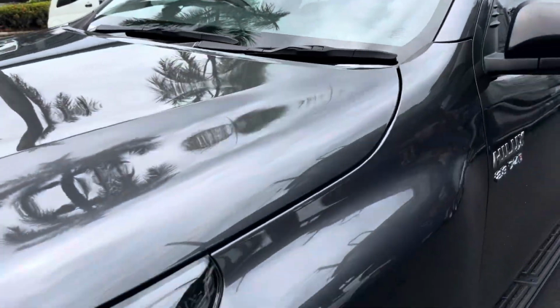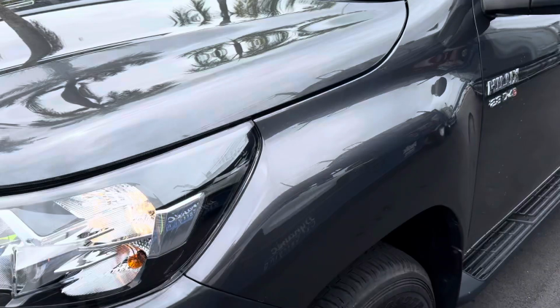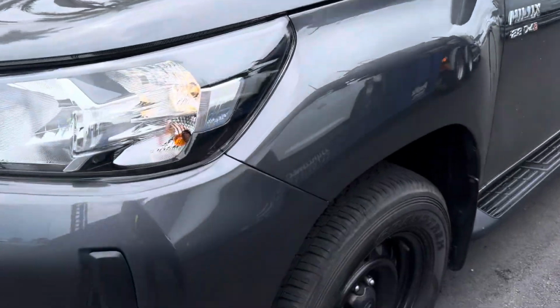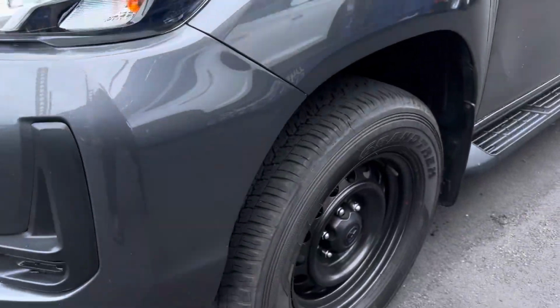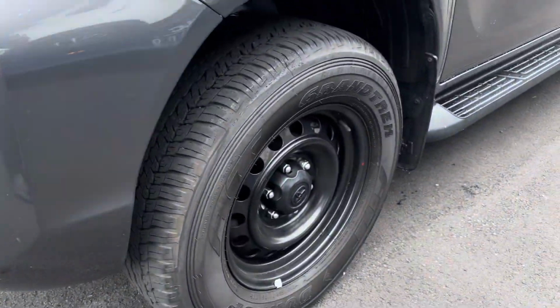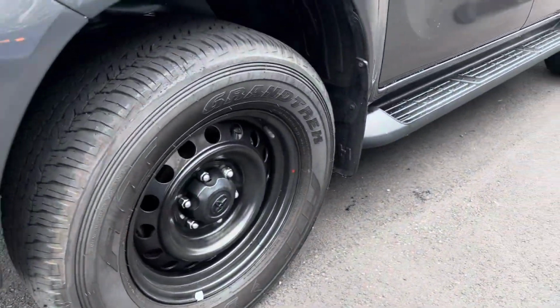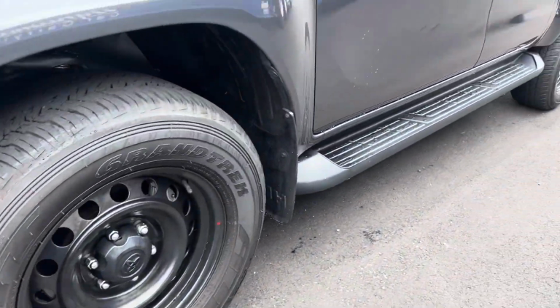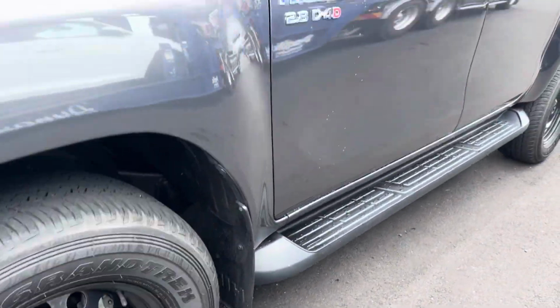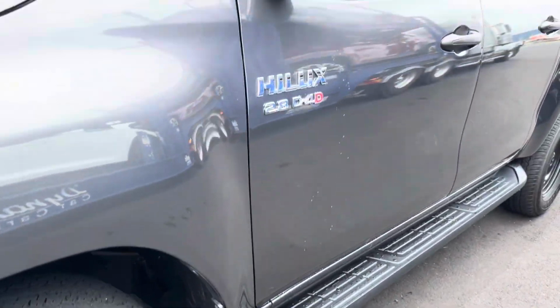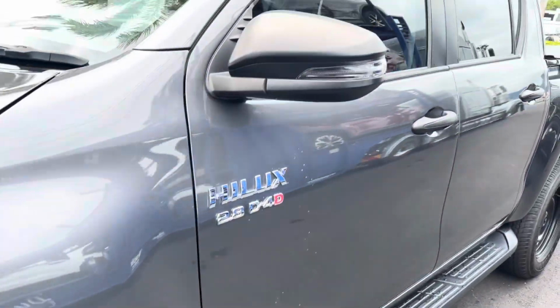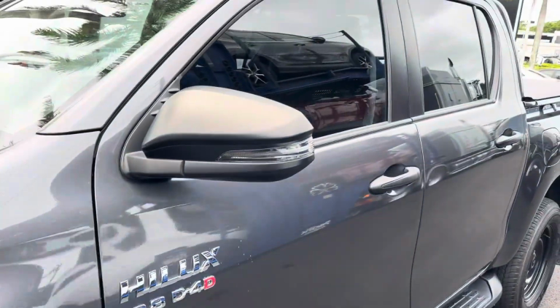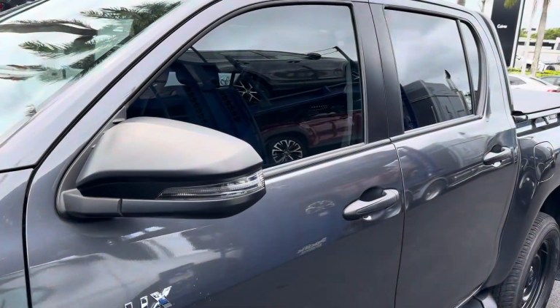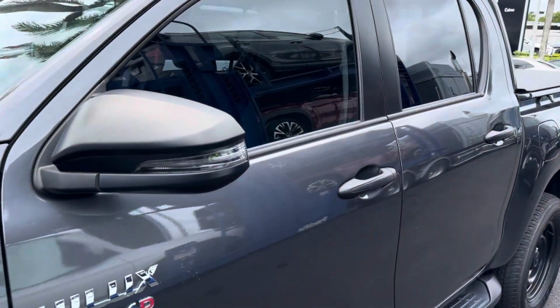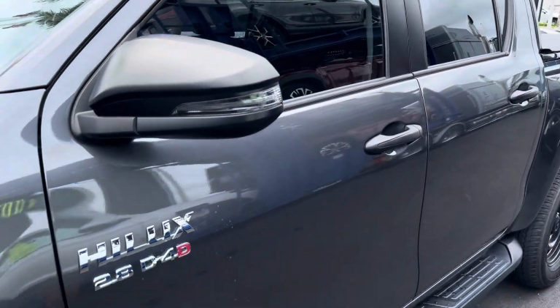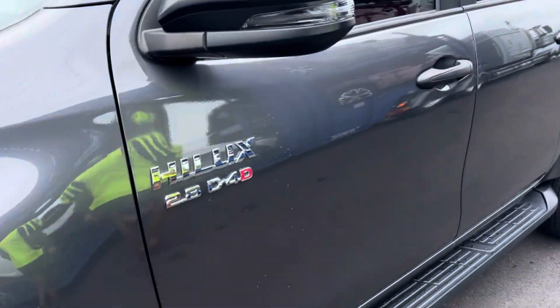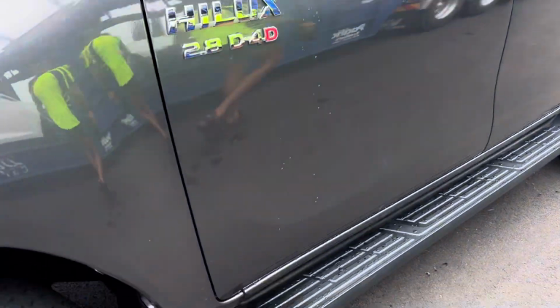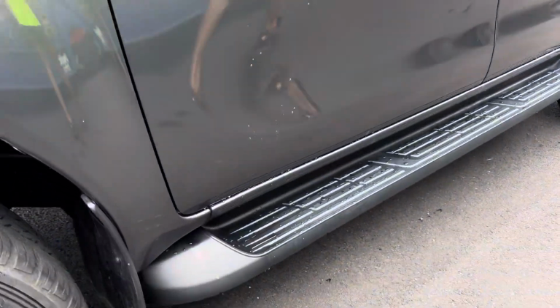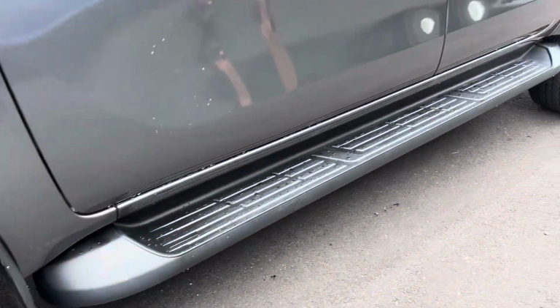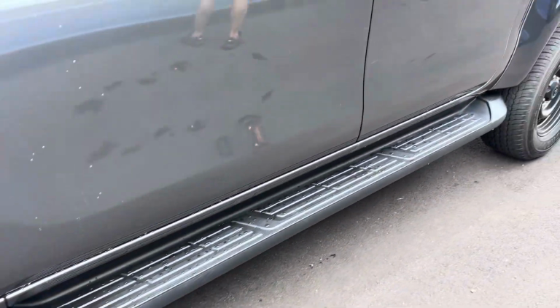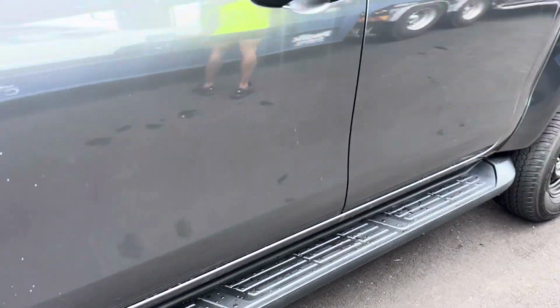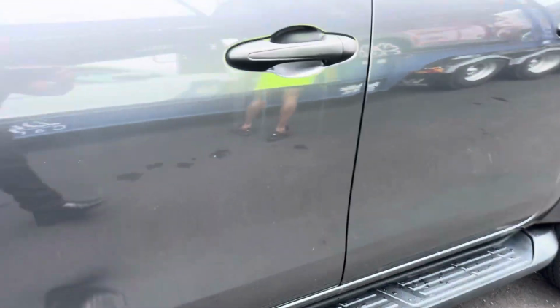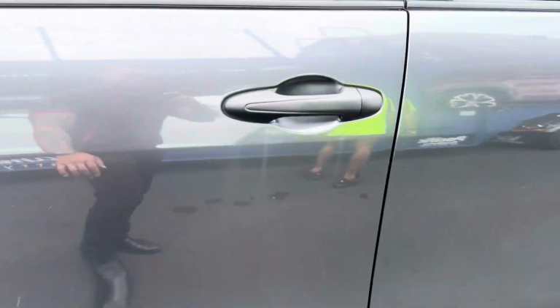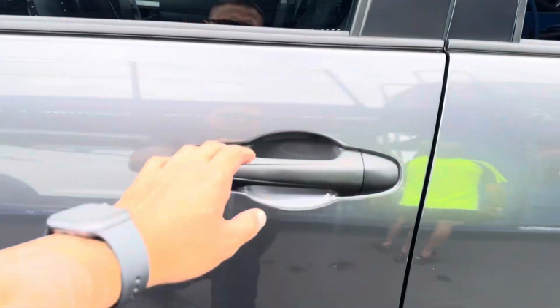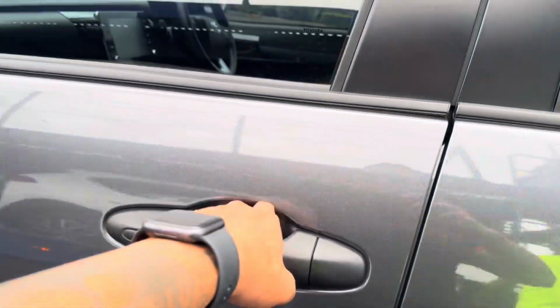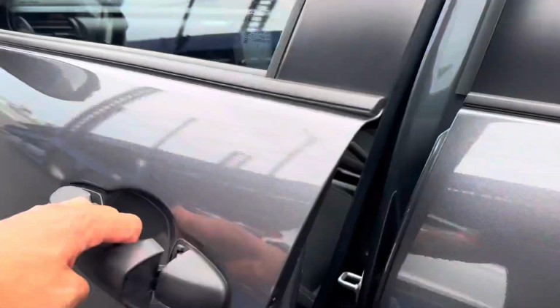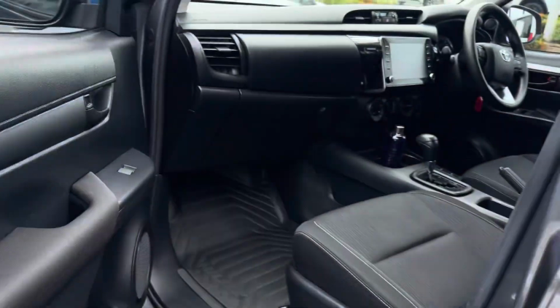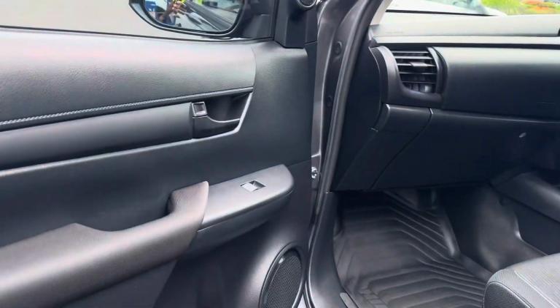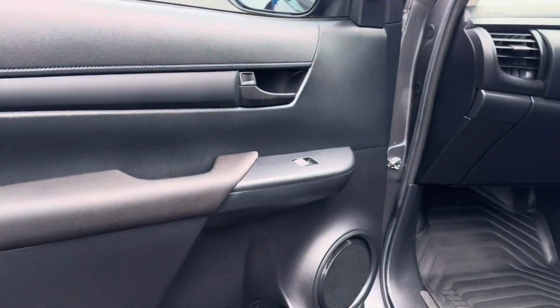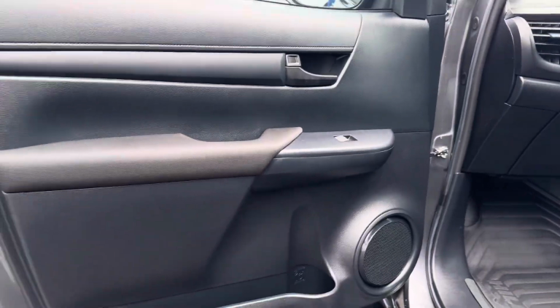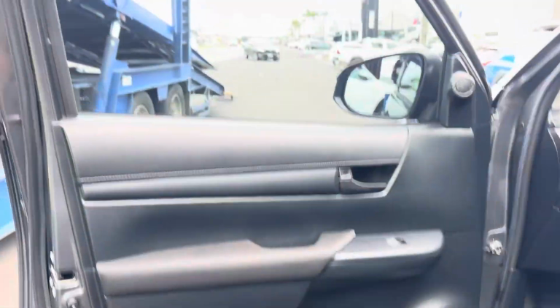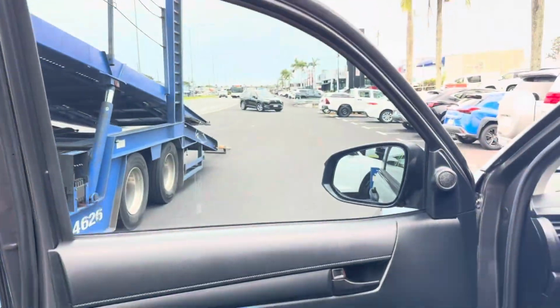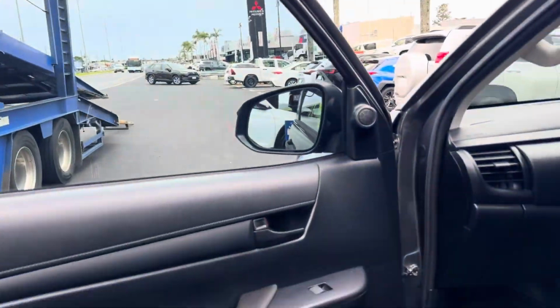No chips or cracks in the windscreen. I can't promise the car will still be this clean when it gets down to you, but it has been detailed and all the insides are all clean.